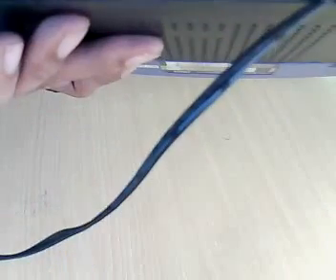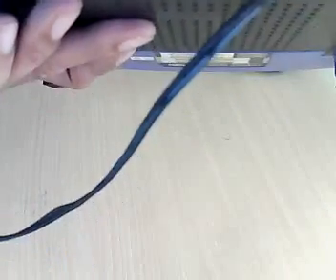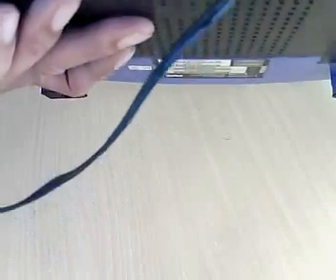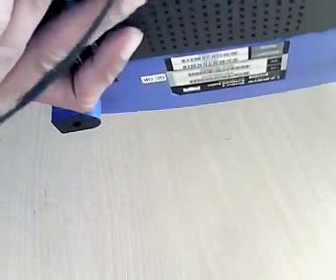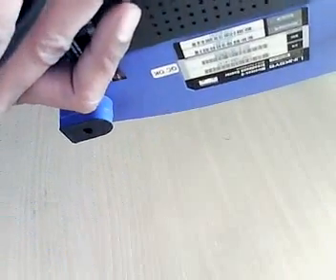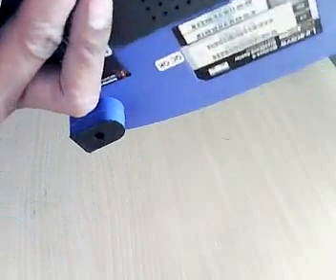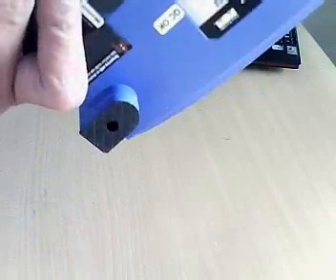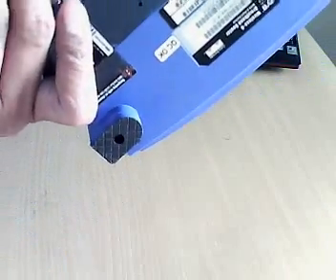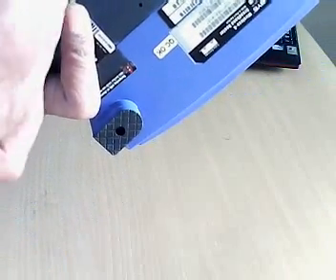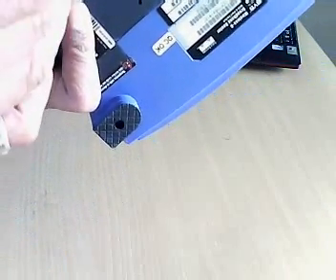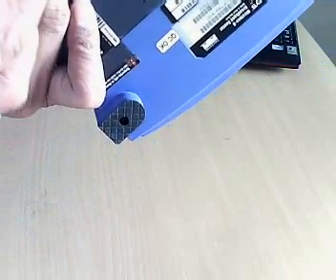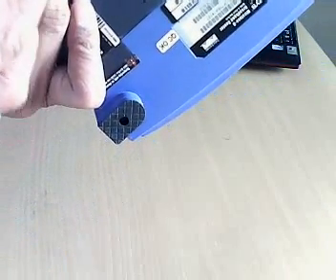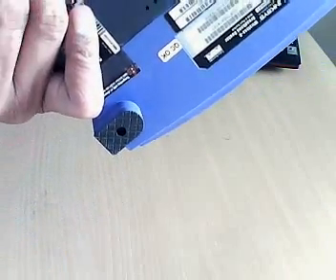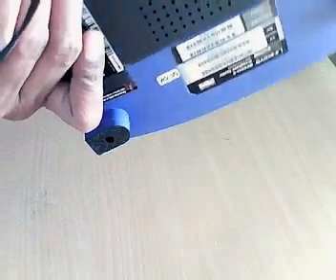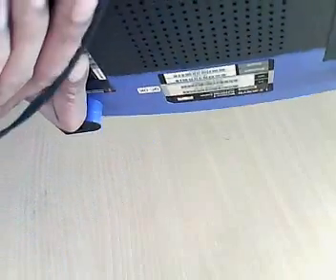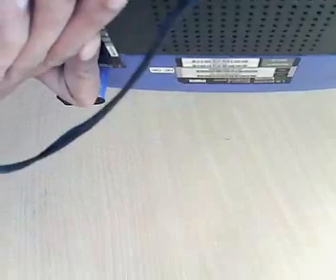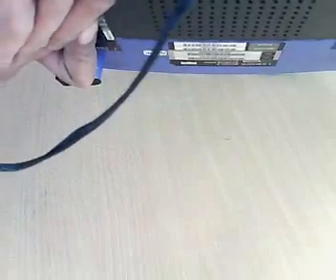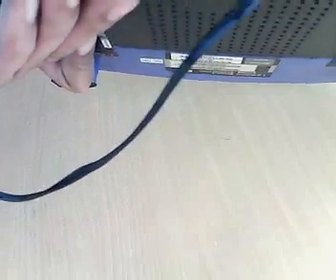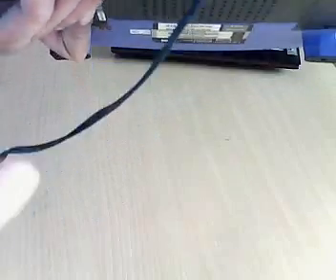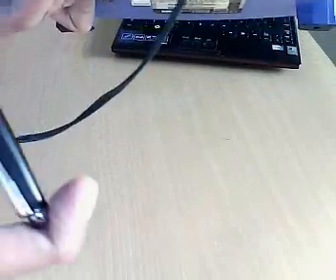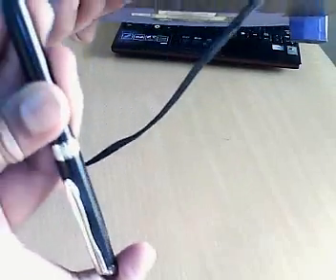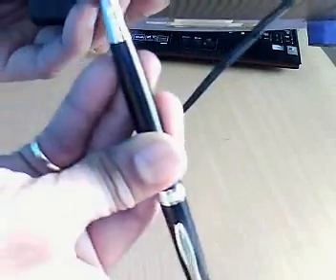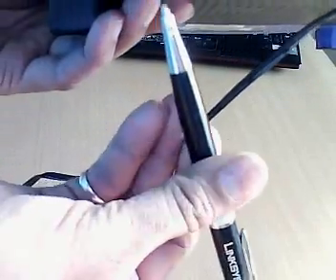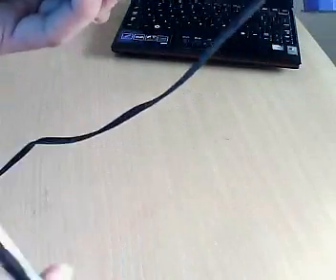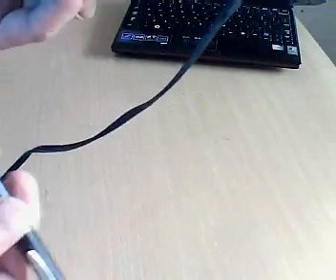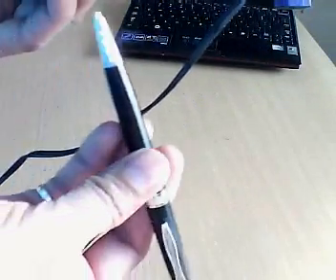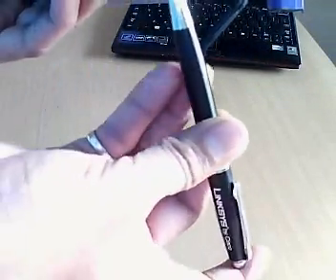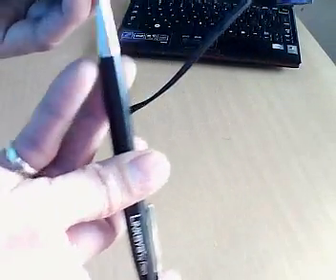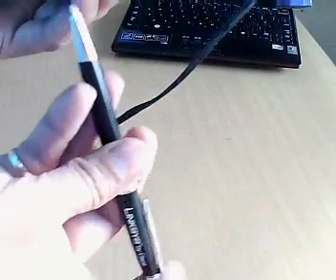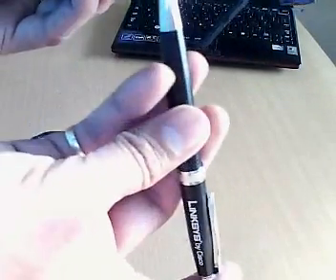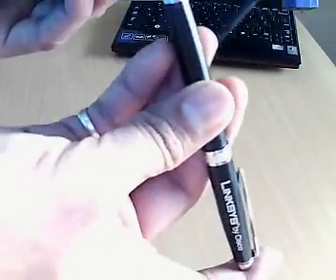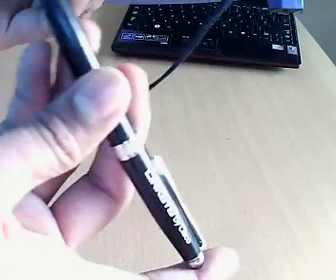On some routers, you will find this button on the flip side of the router. What you need to do is take a pen or paper clip and press this button for at least 10 seconds.